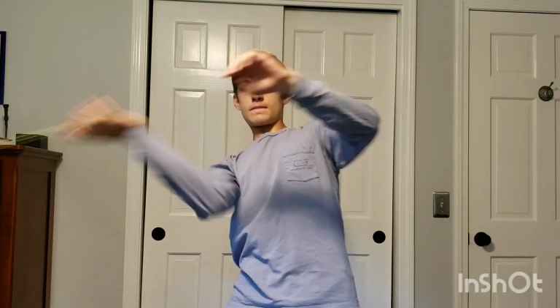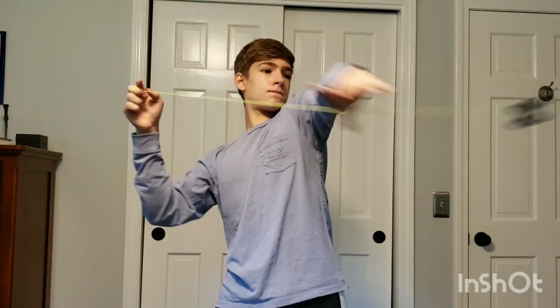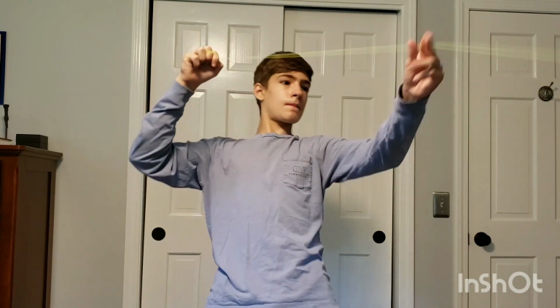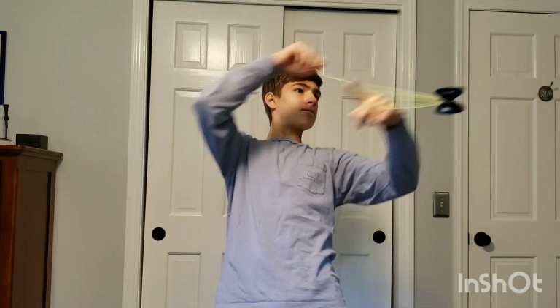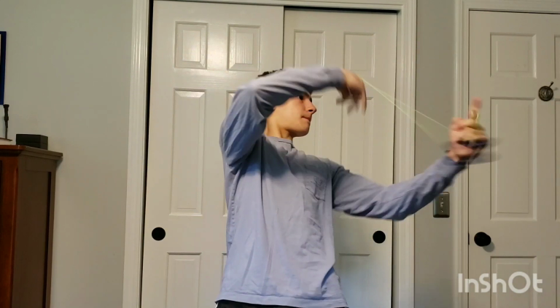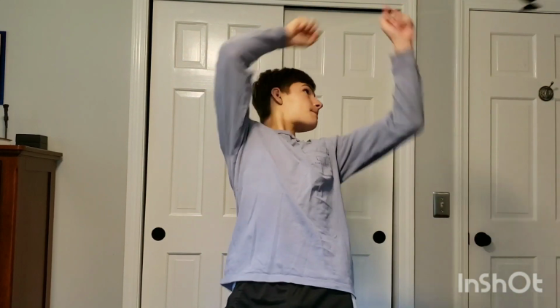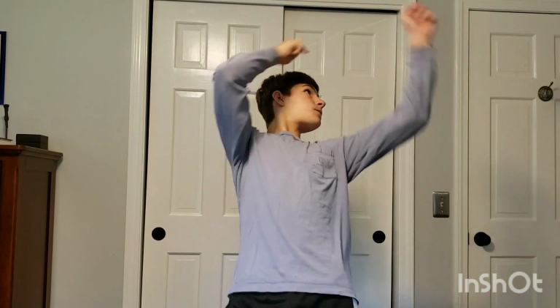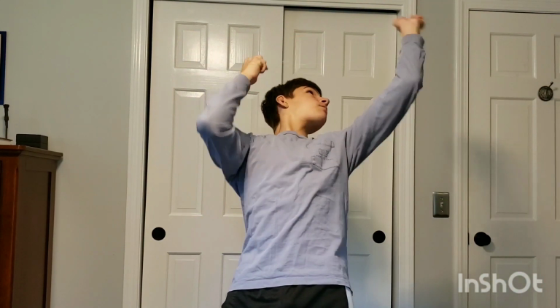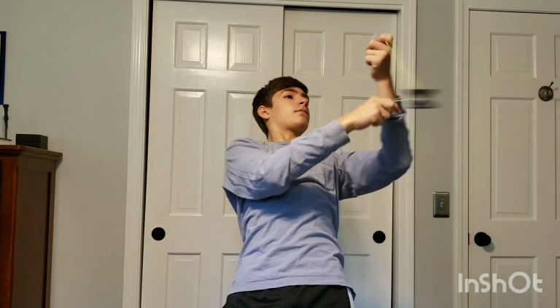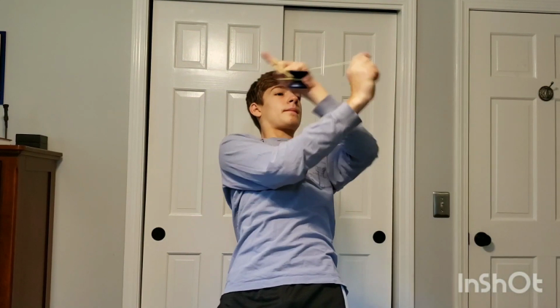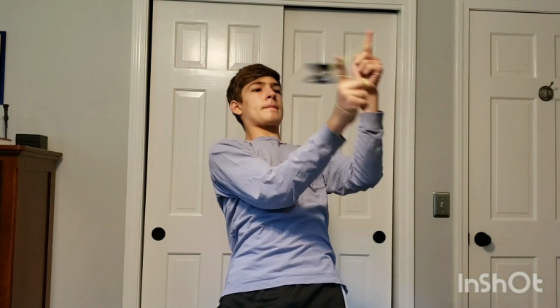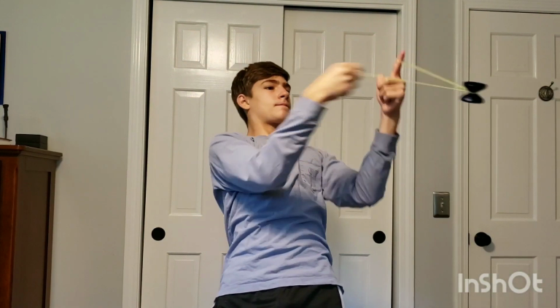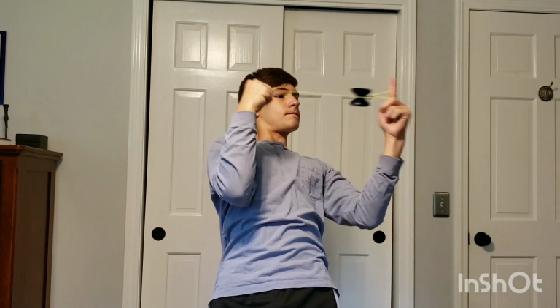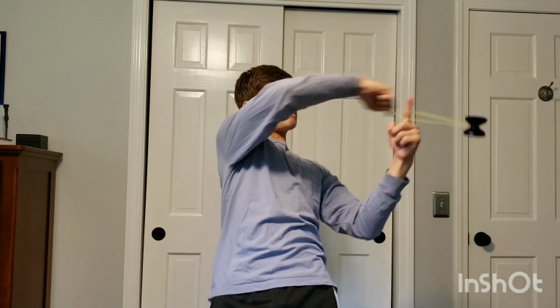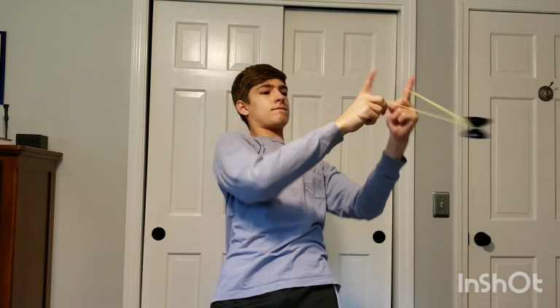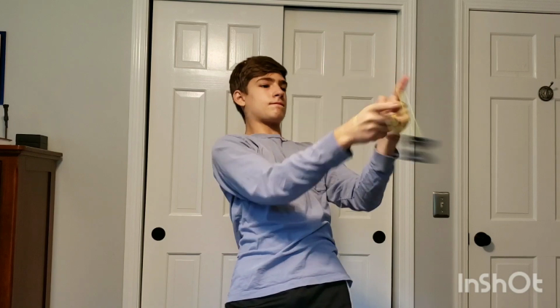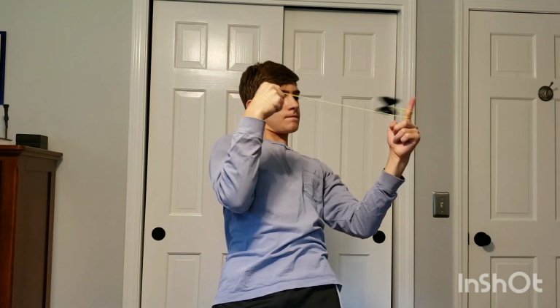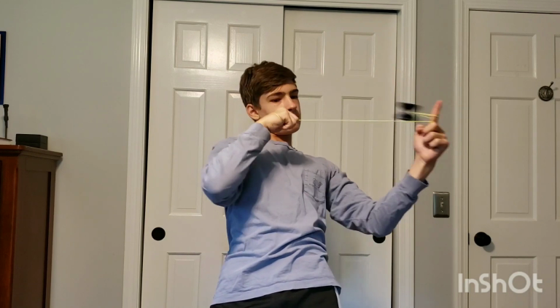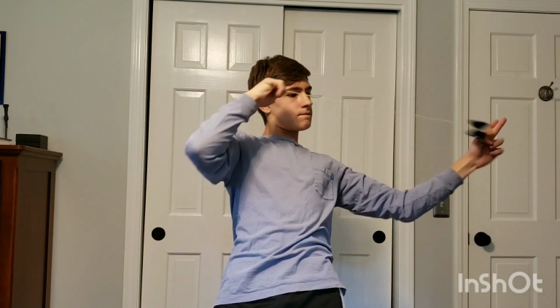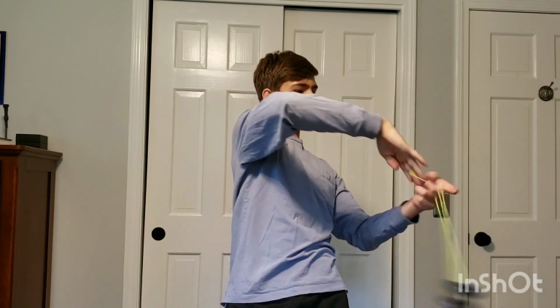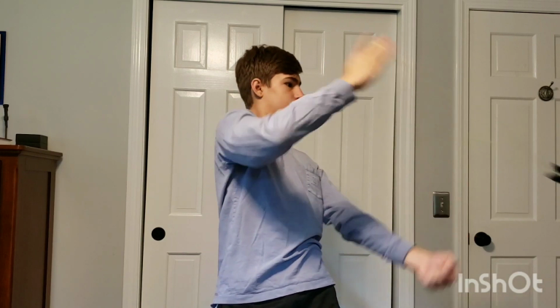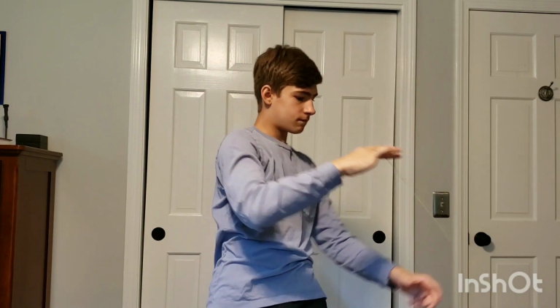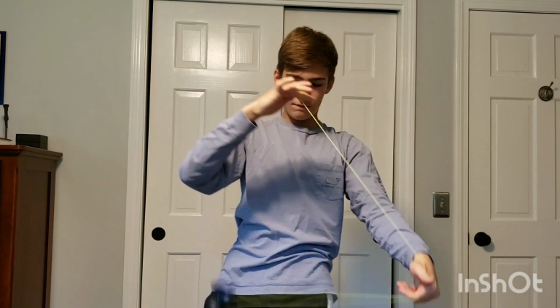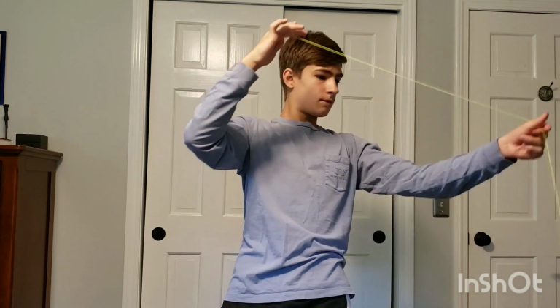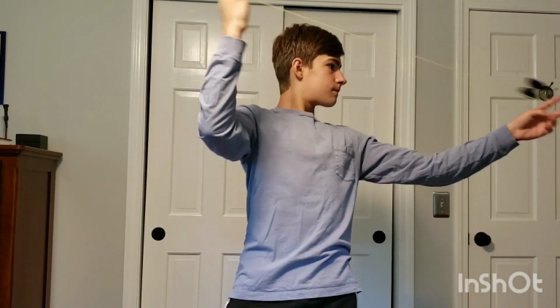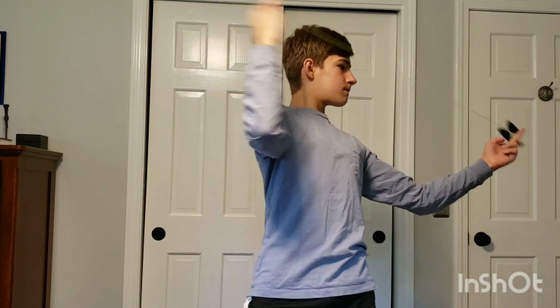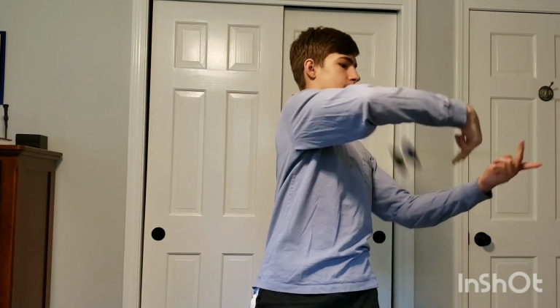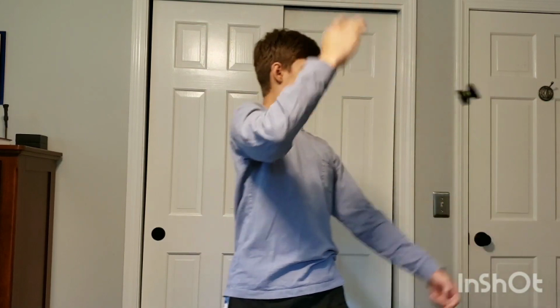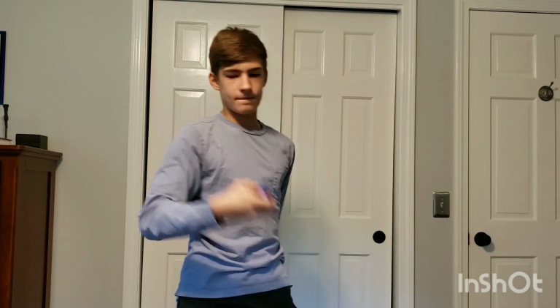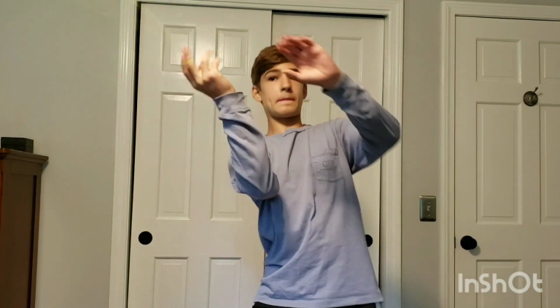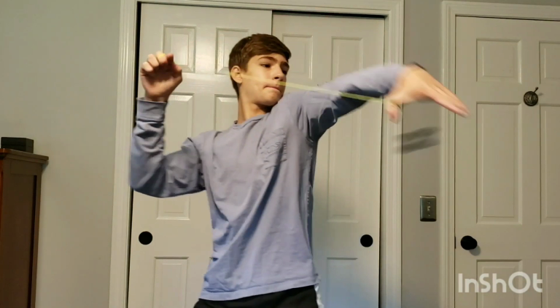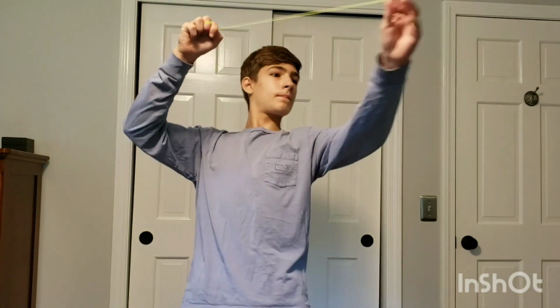So now onto horizontal. Surprisingly, horizontal on this yoyo is actually really, really nice. This yoyo is powerful, long spinning enough, and fast enough to get through all my horizontal combos.